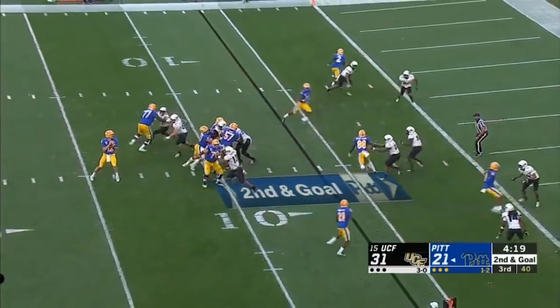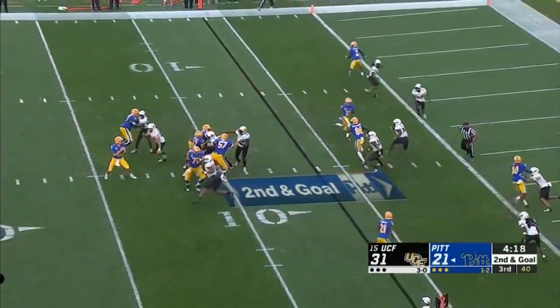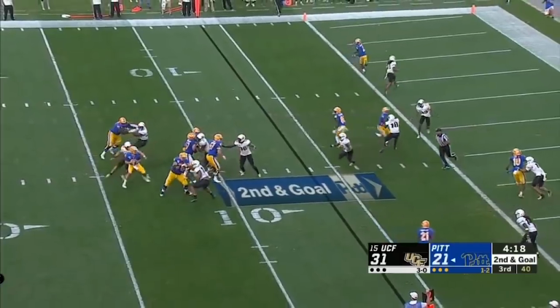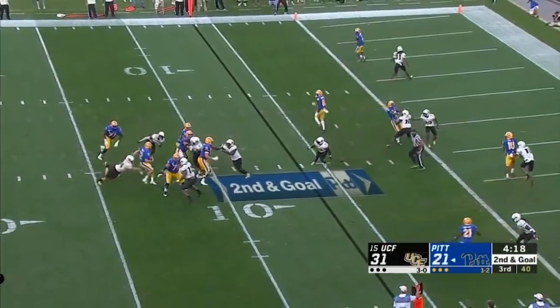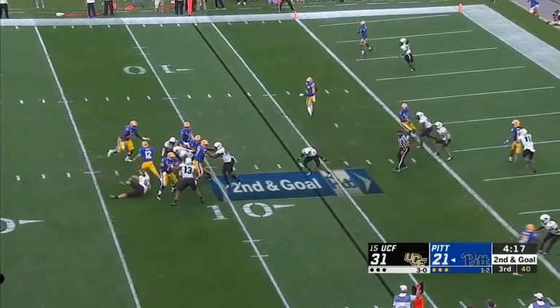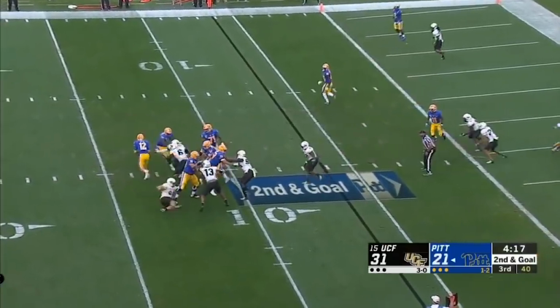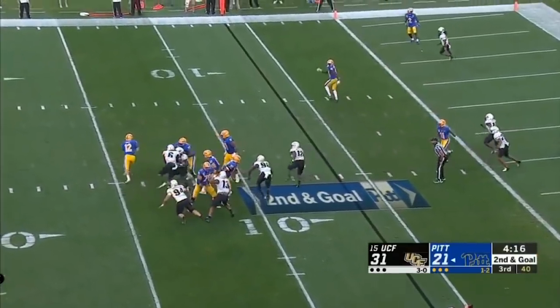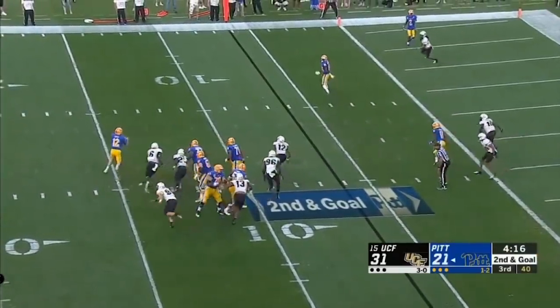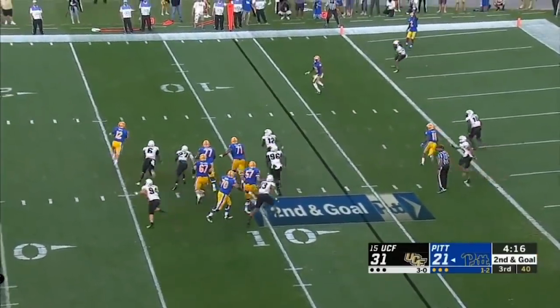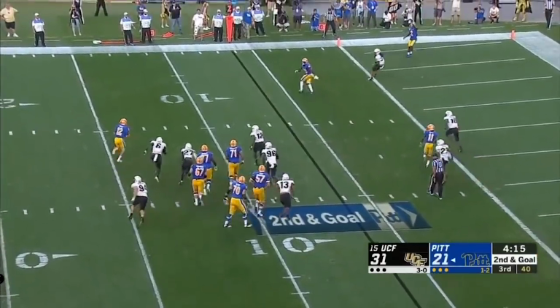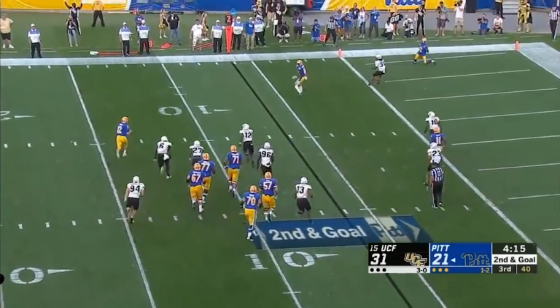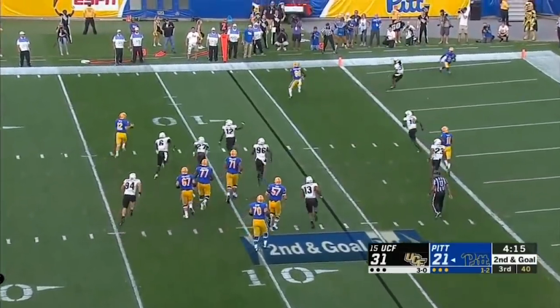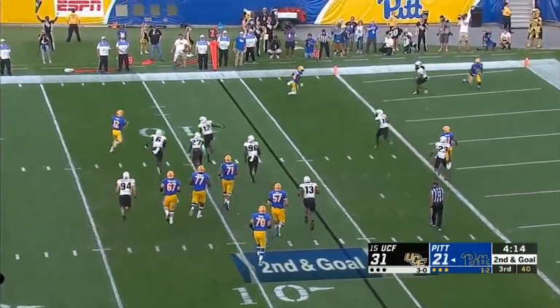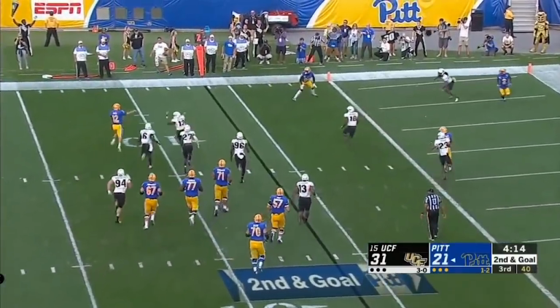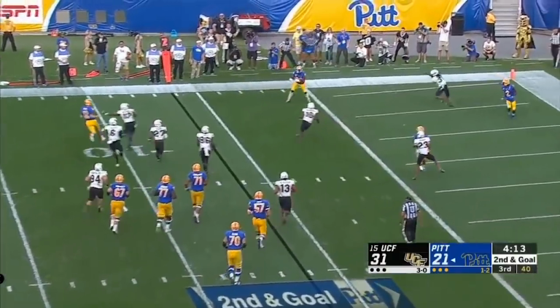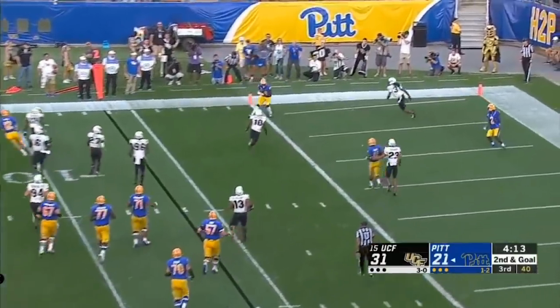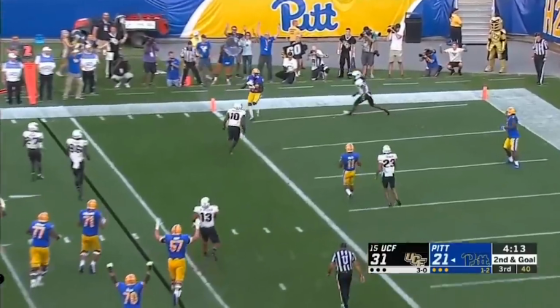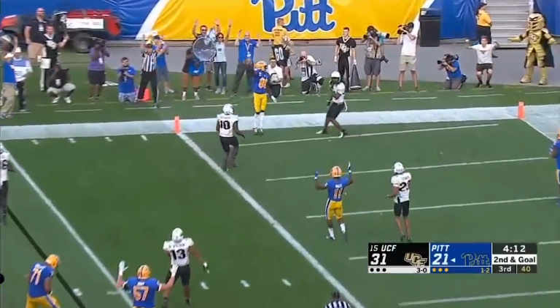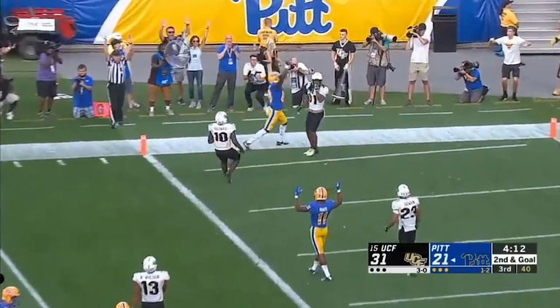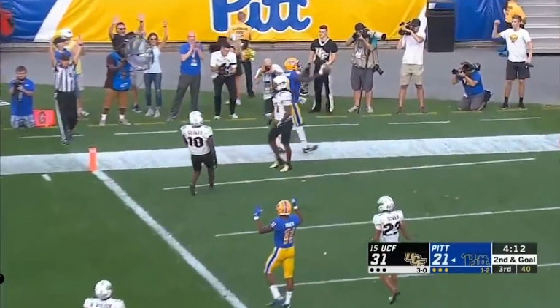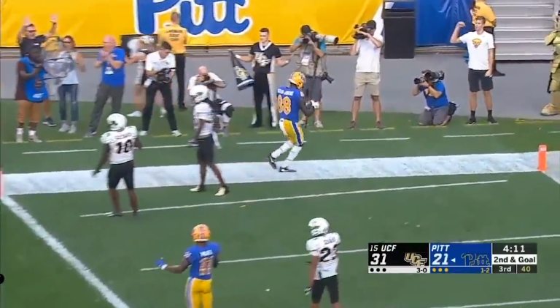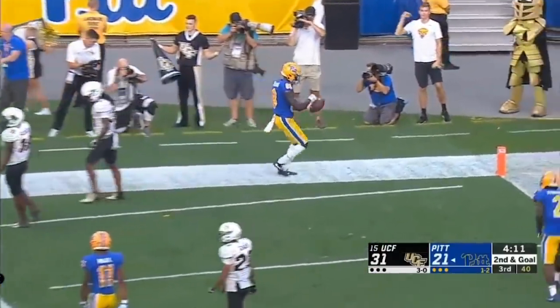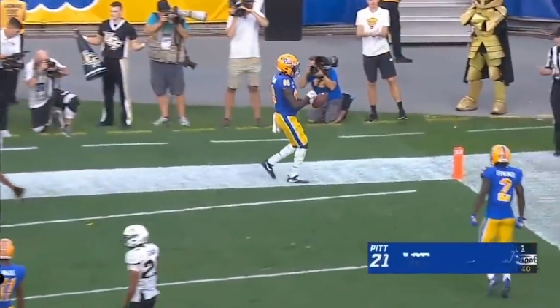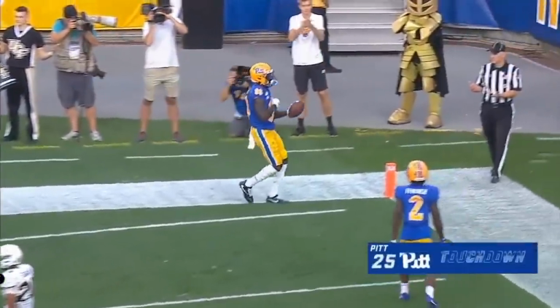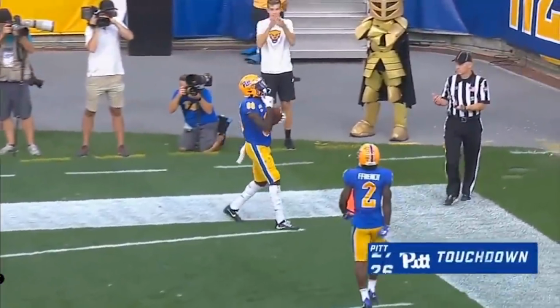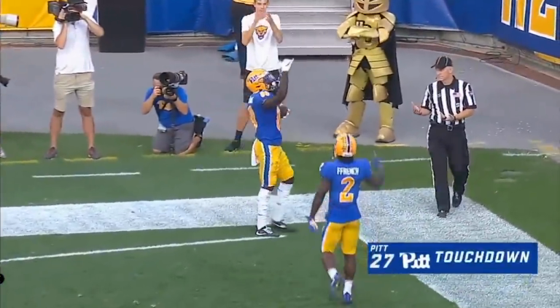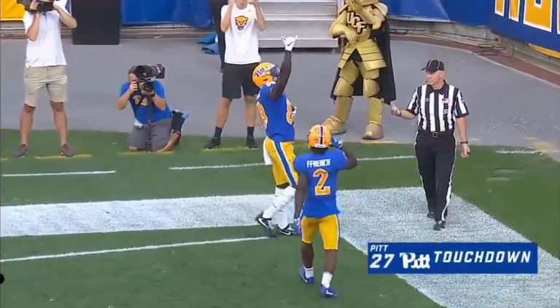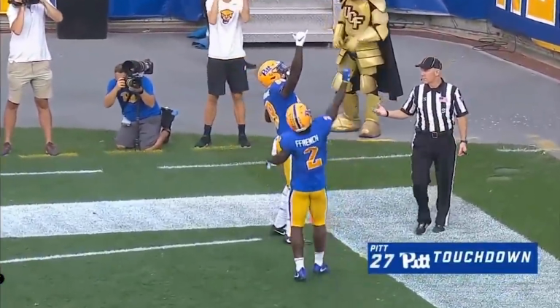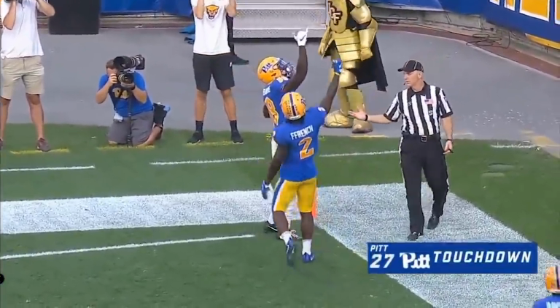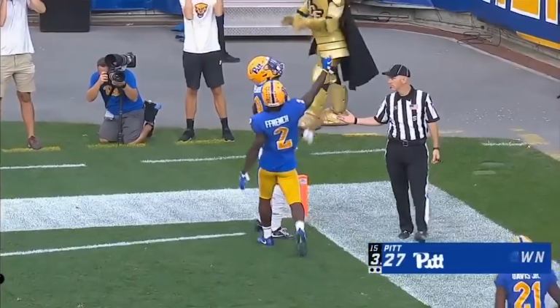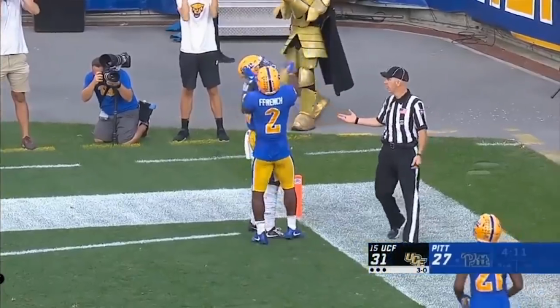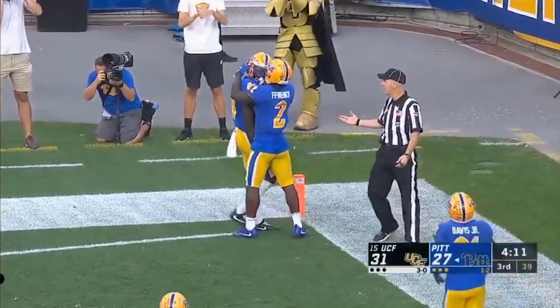Patty will throw, looking for that first touchdown. He gets spun around. Patty, eyes downfield. Touchdown! His first — it goes to Butler-Jenkins, and hits back on the board.